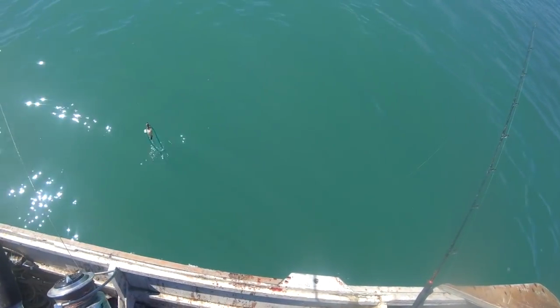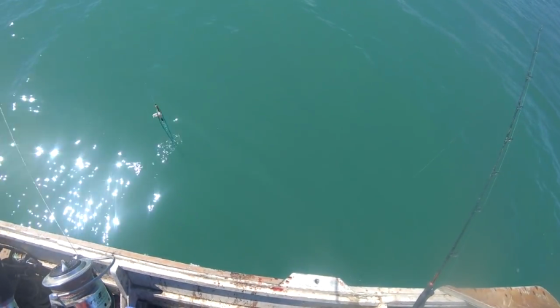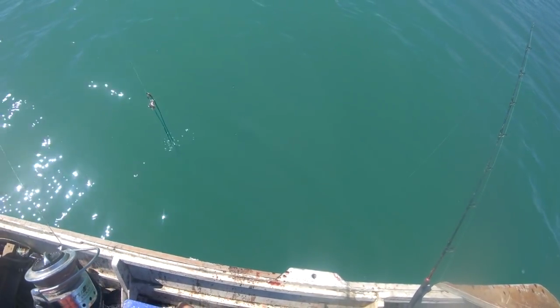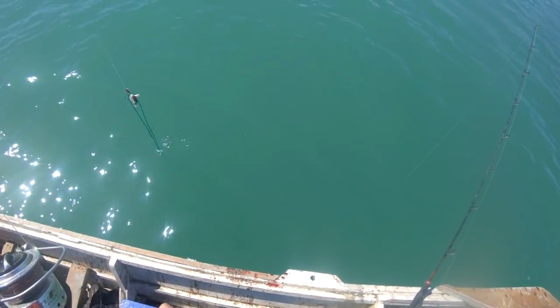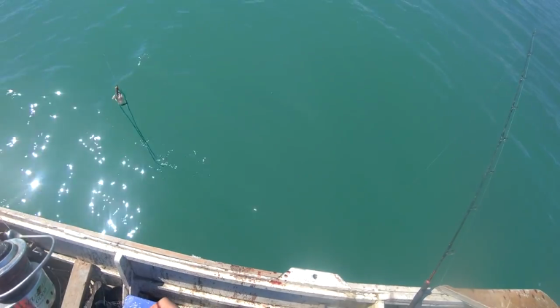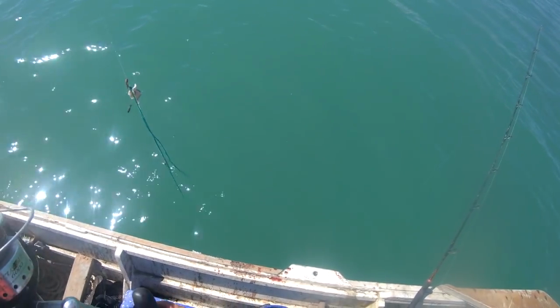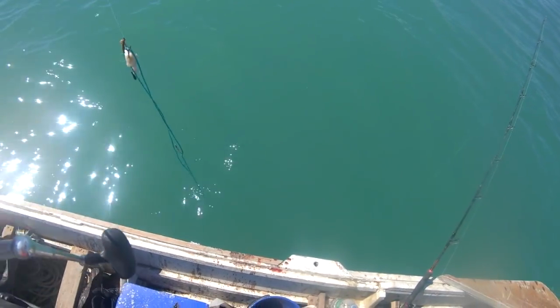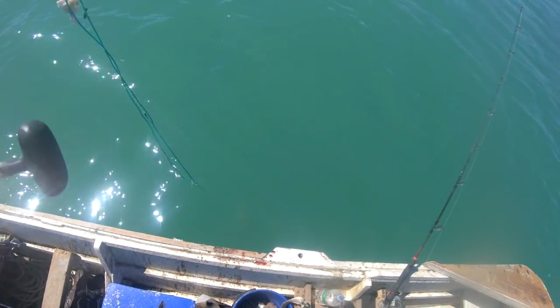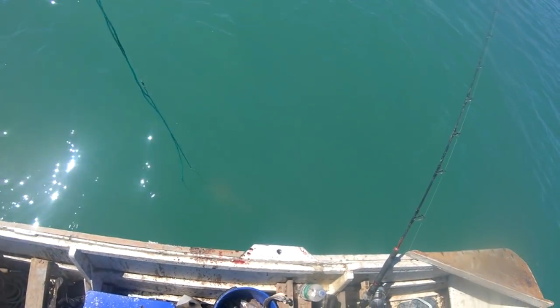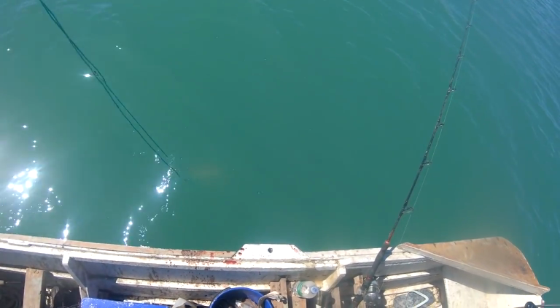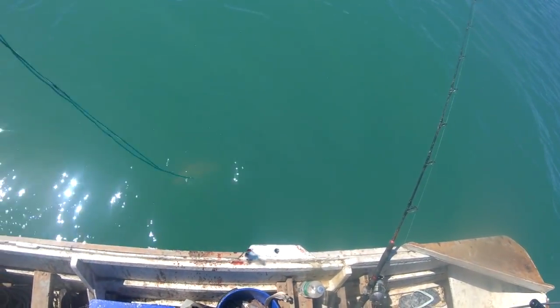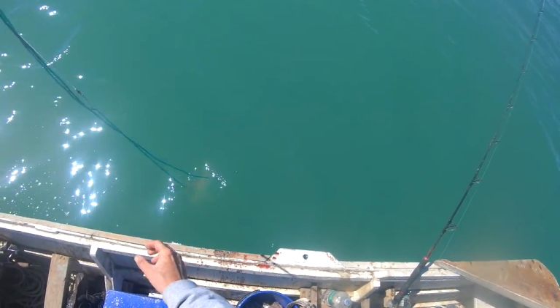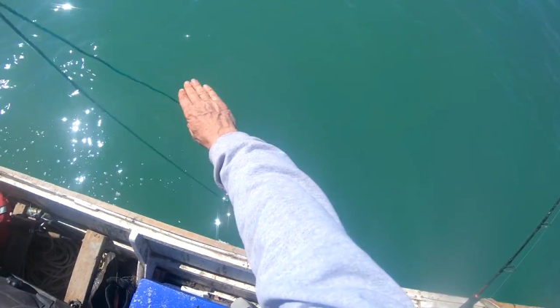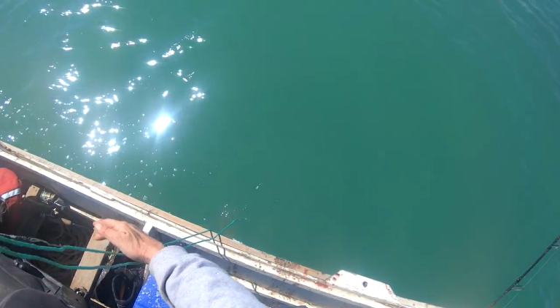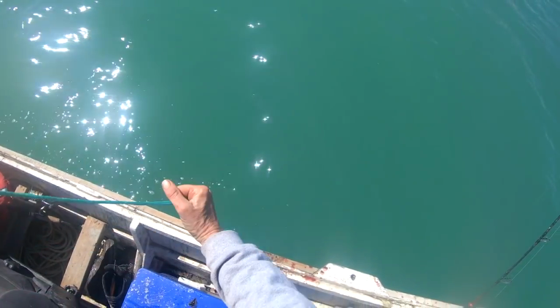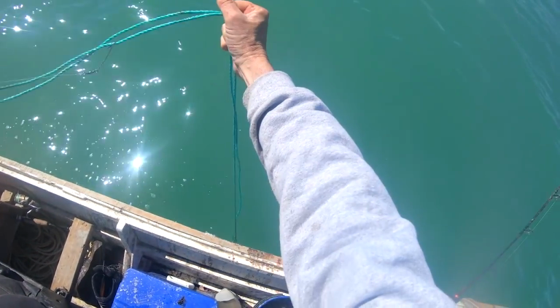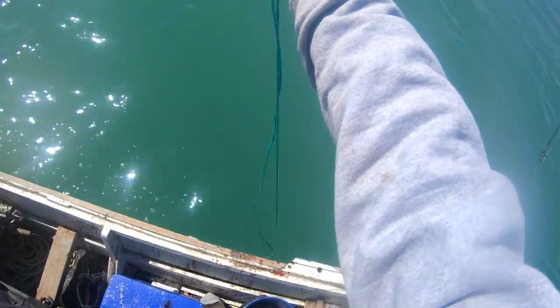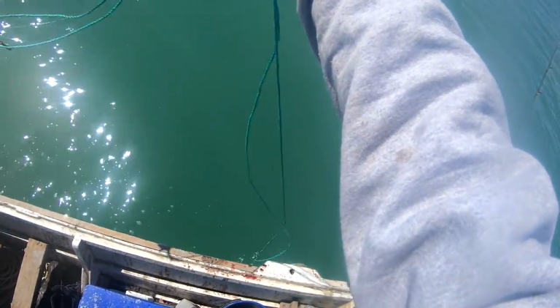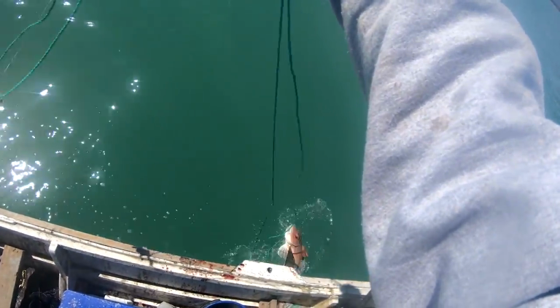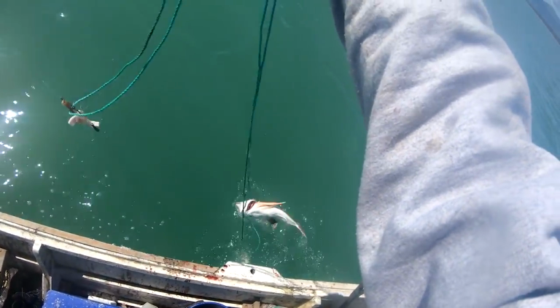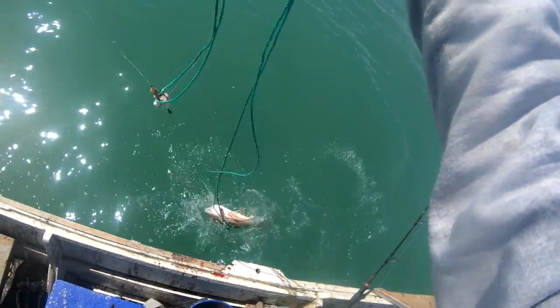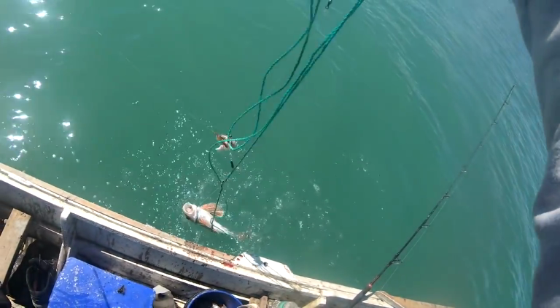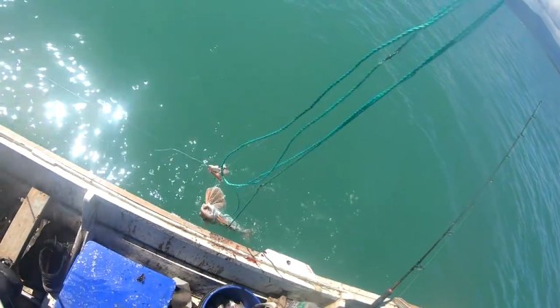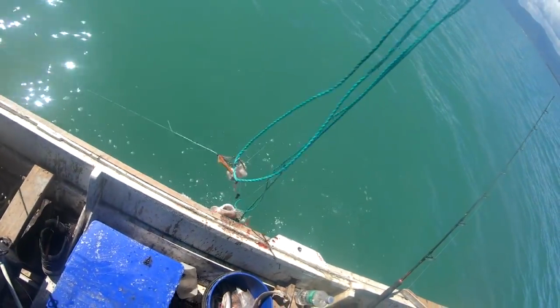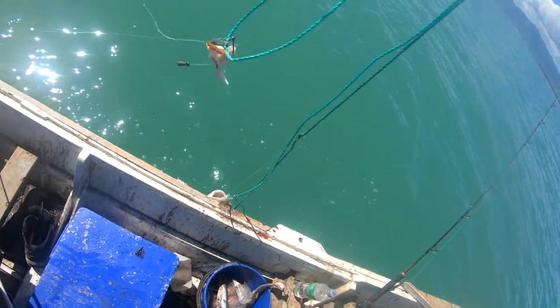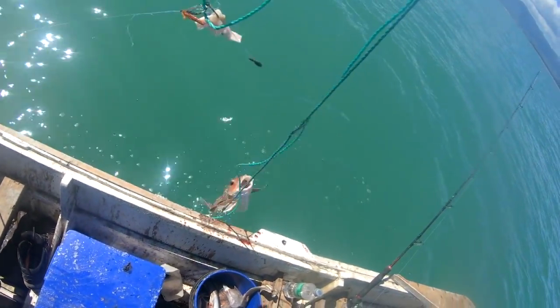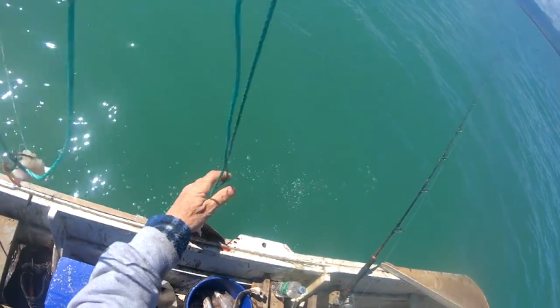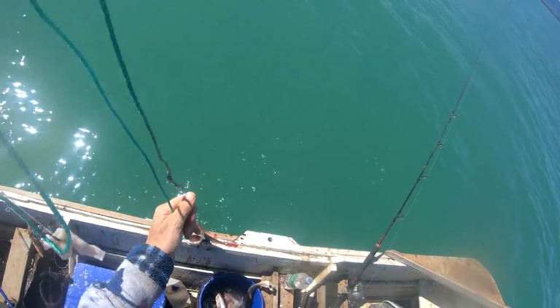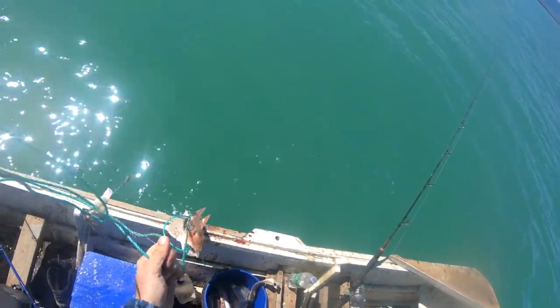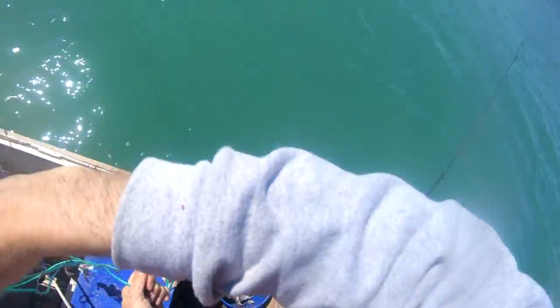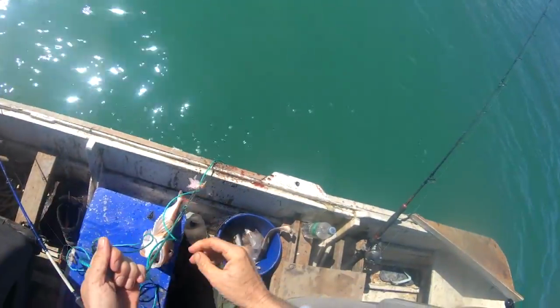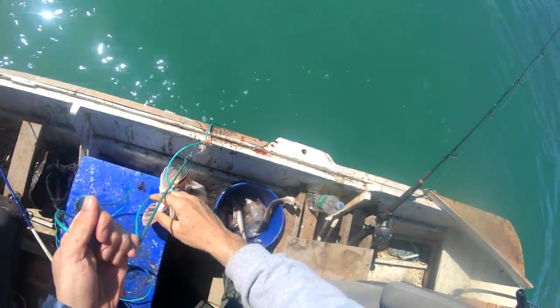Oh, it's a bloody mess. It's caught around the other line. It's a bloody shark, I think. What have we got? Or is it a carpet shark? That's a gurnard! Happy days! Nice one! Bloody good!